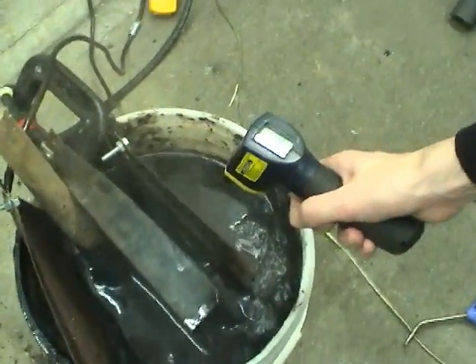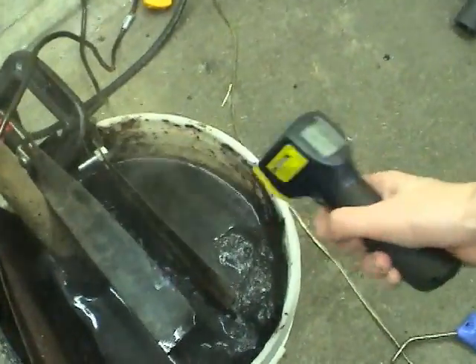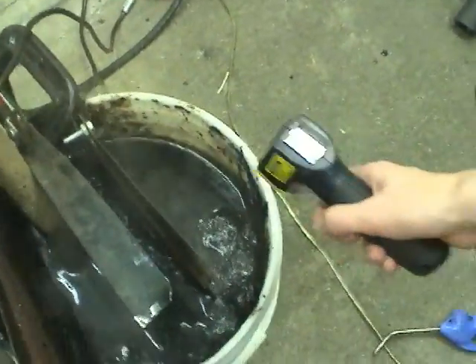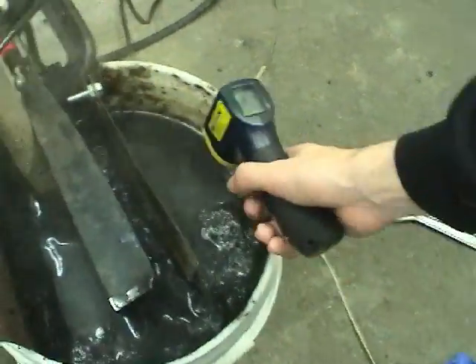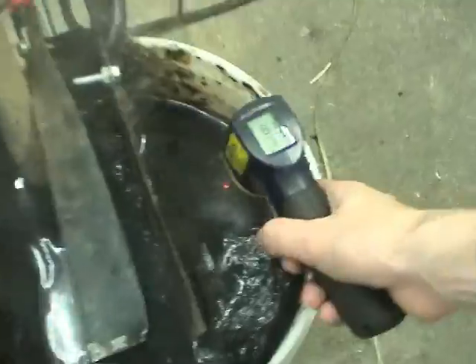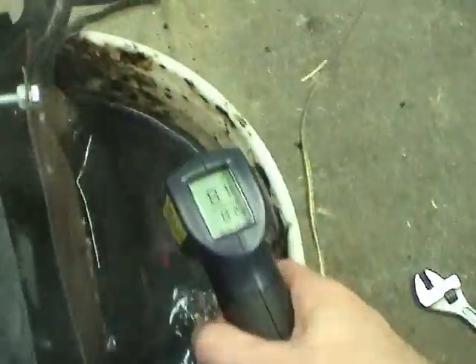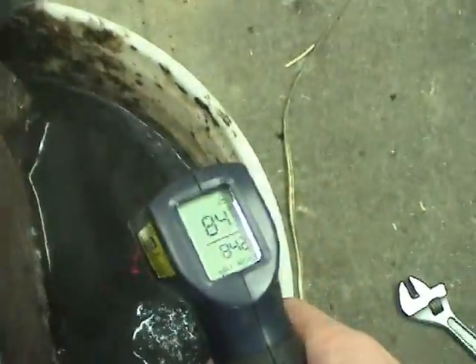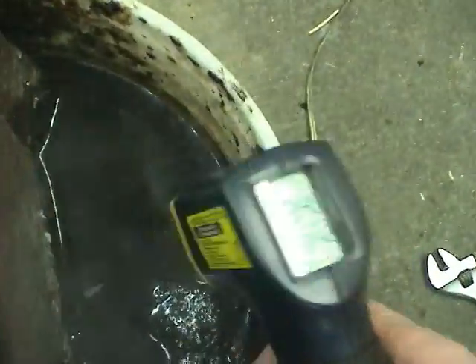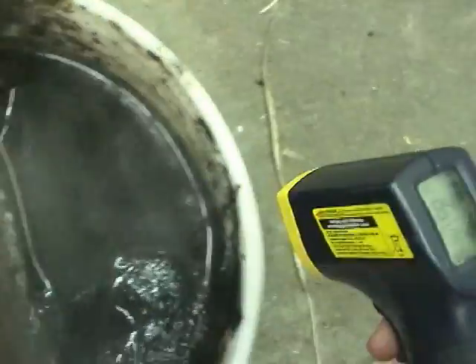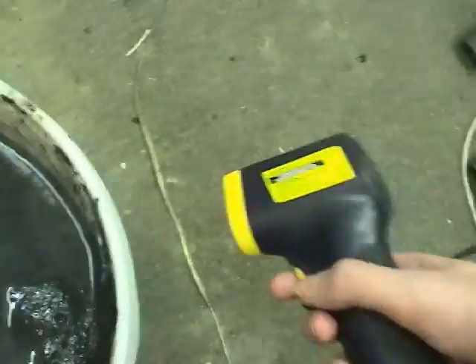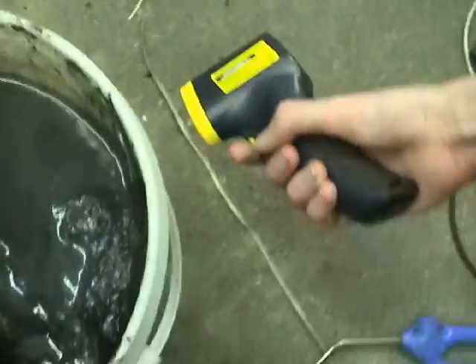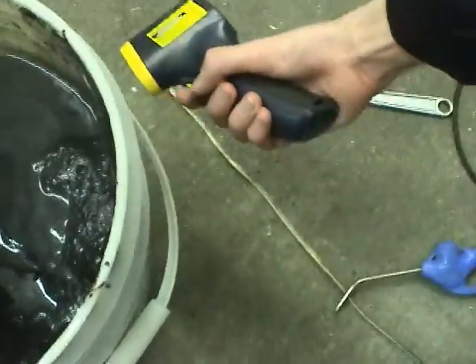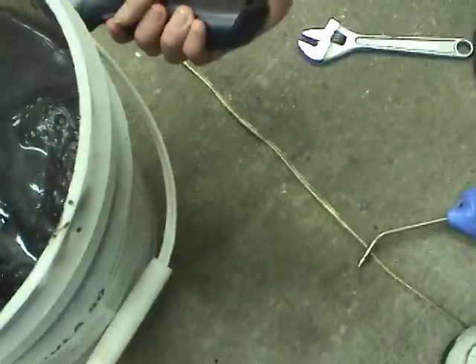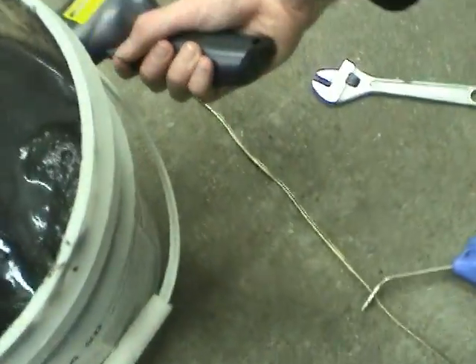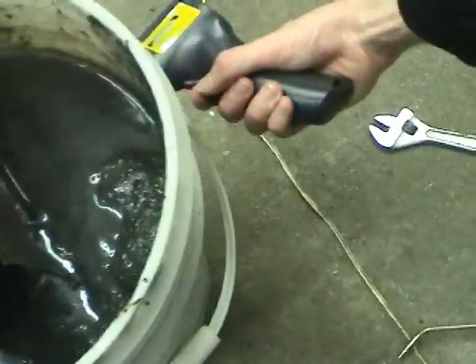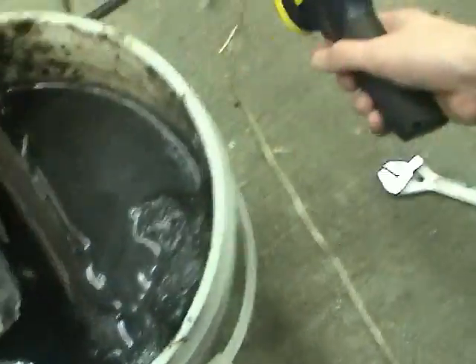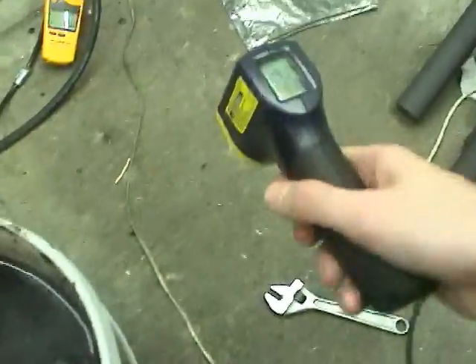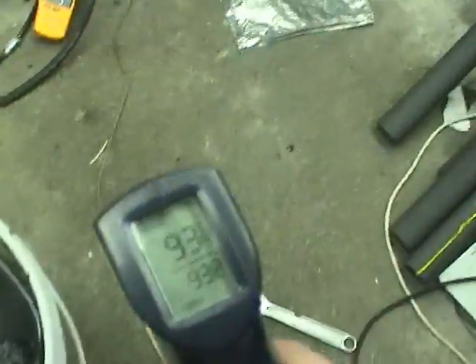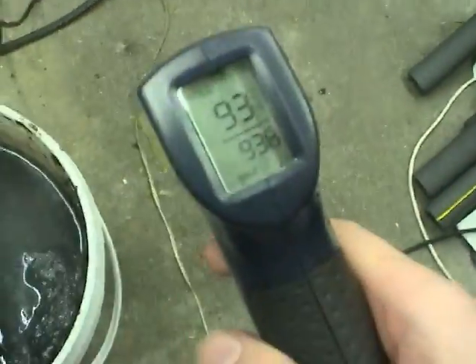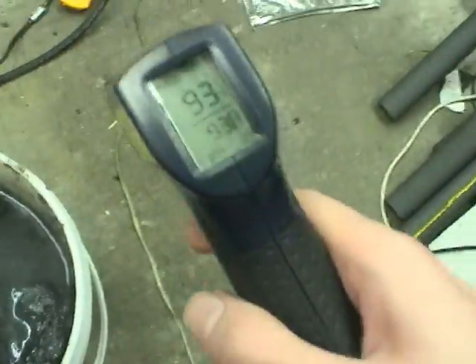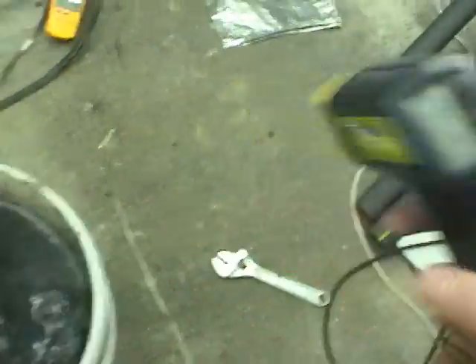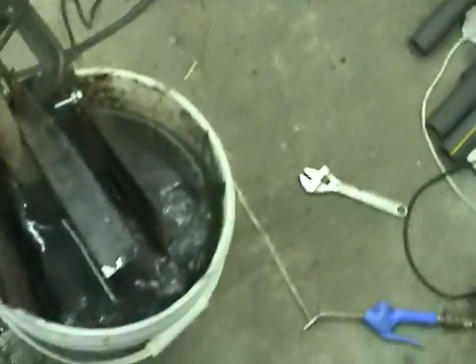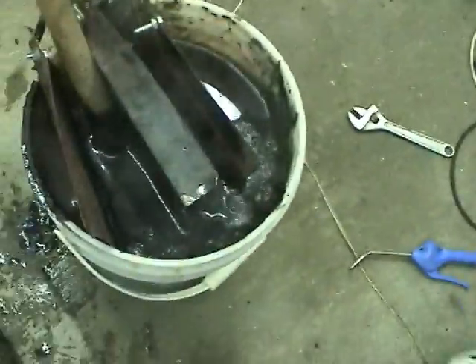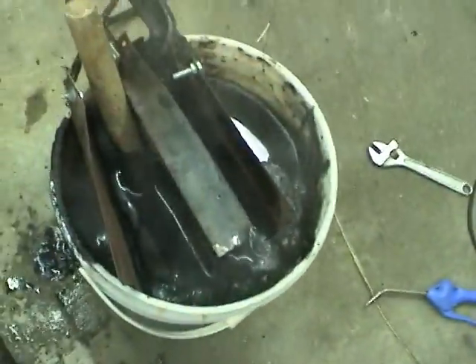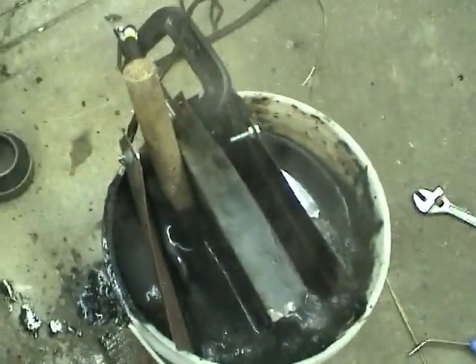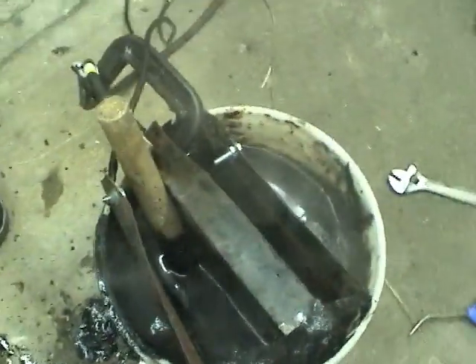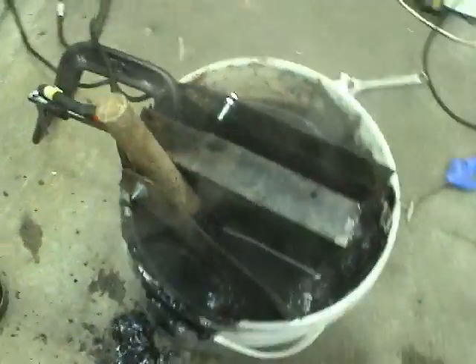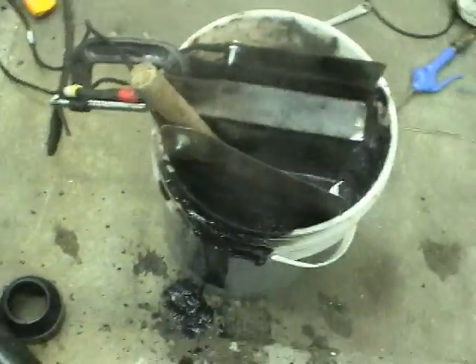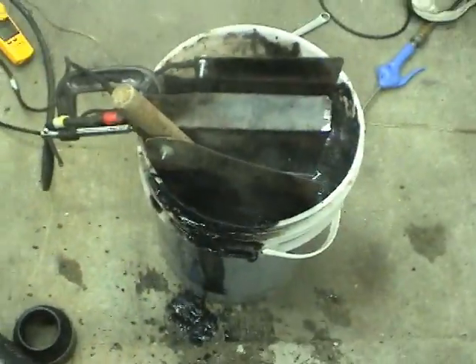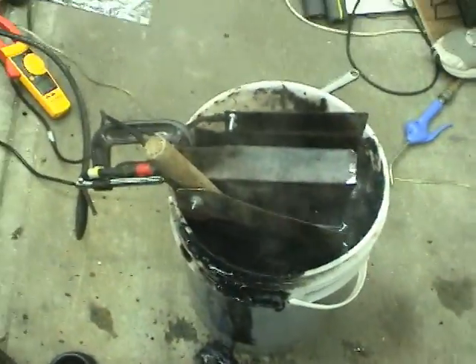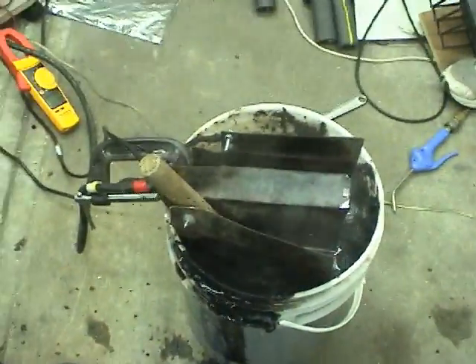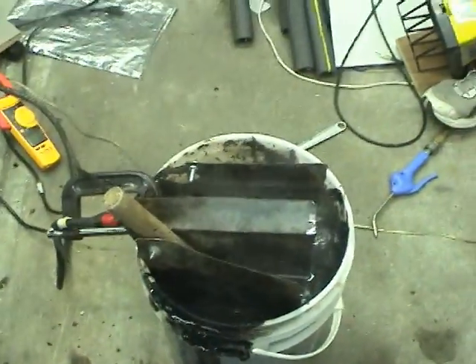What temperature are we getting on here? 77, apparently. We're going to try this side — 93. That's hot. It's probably actually a bit hotter than that.